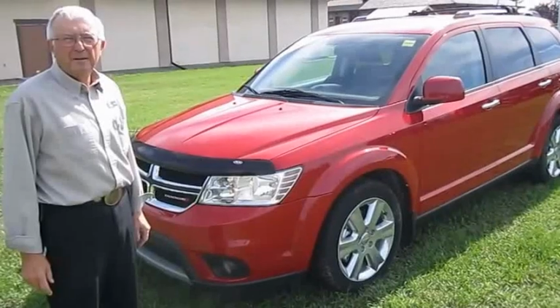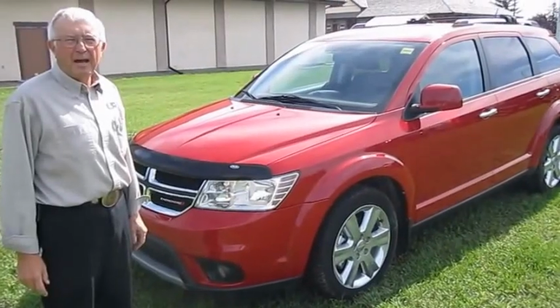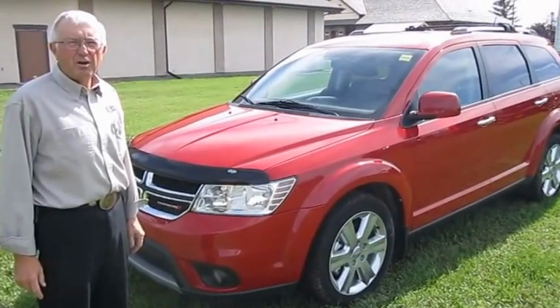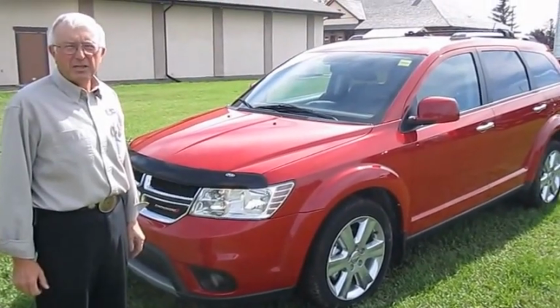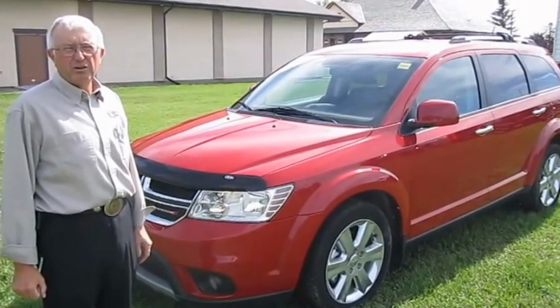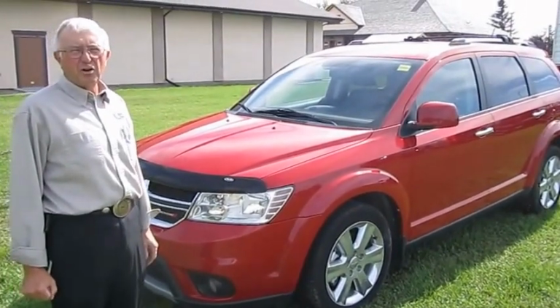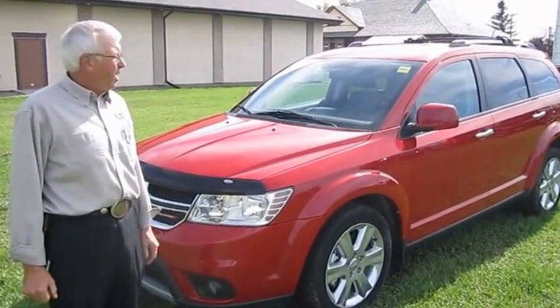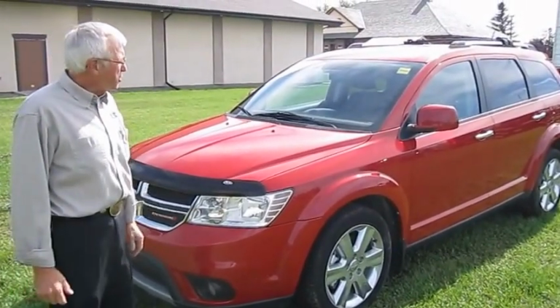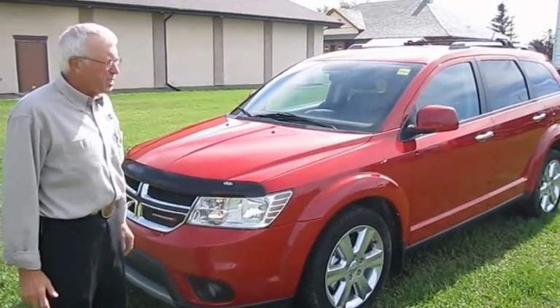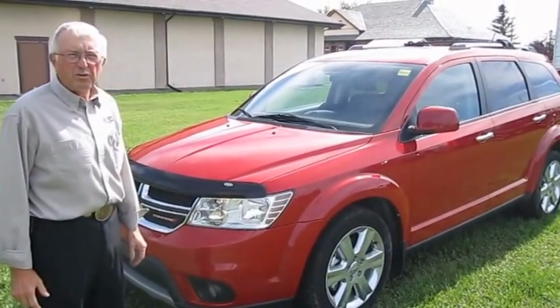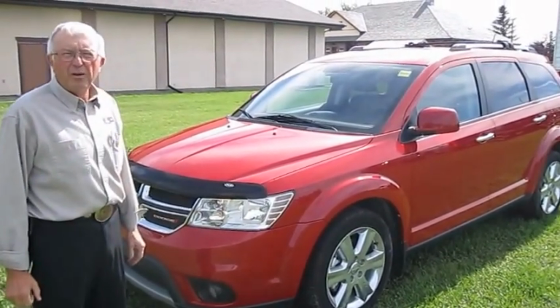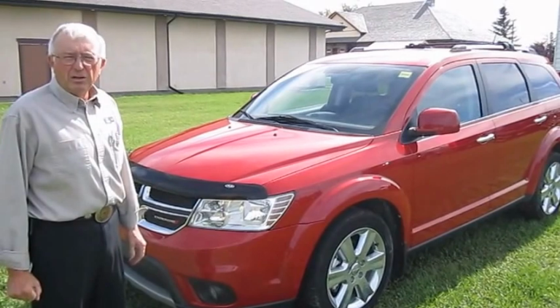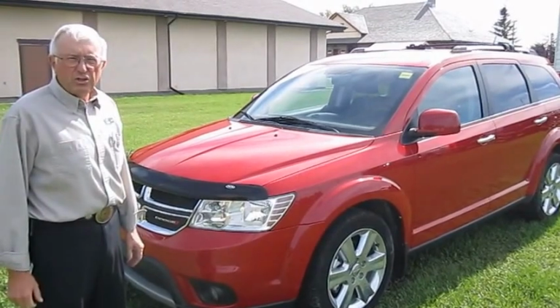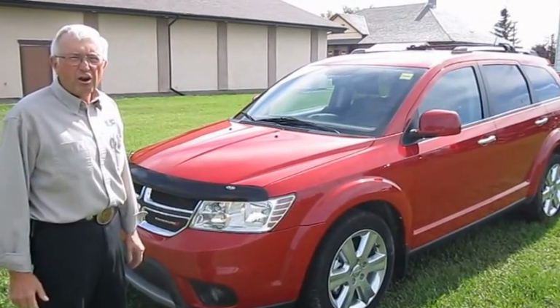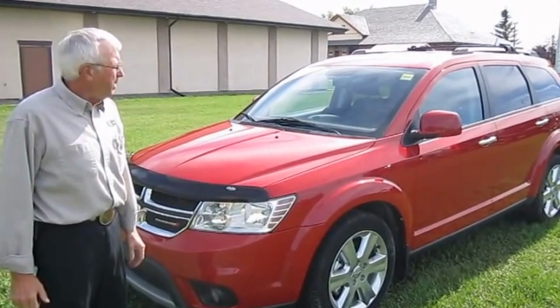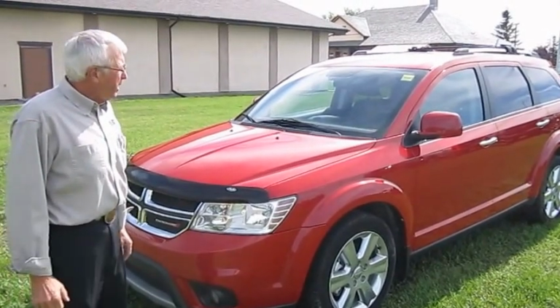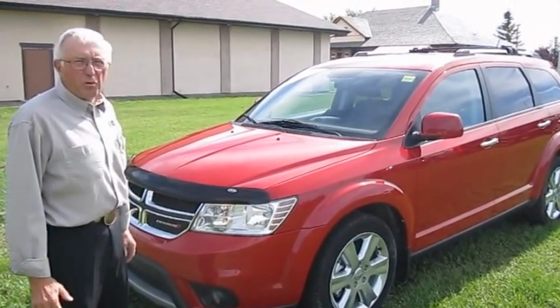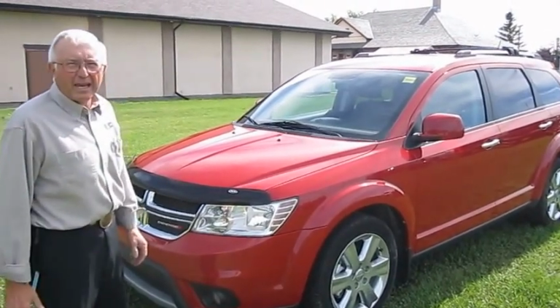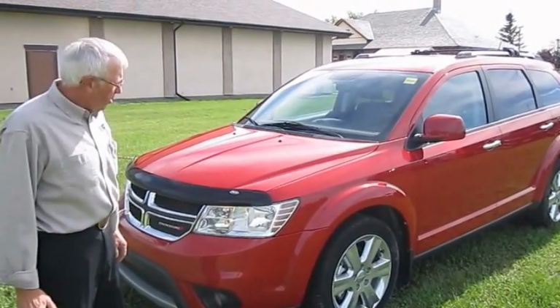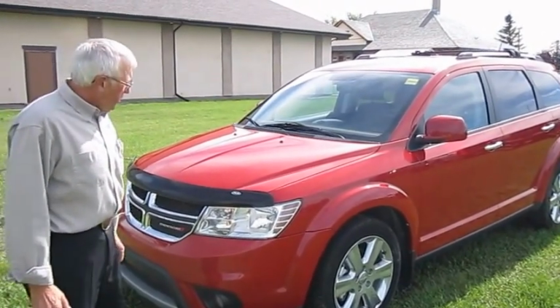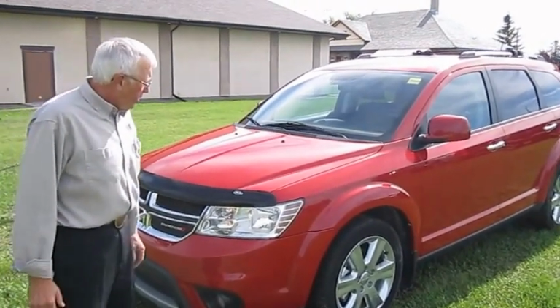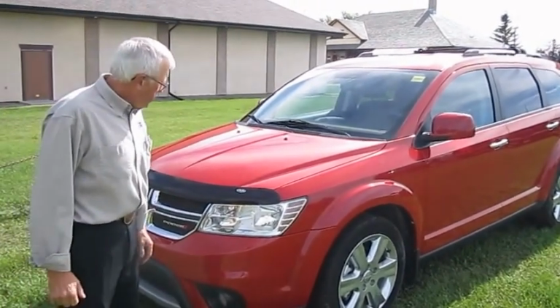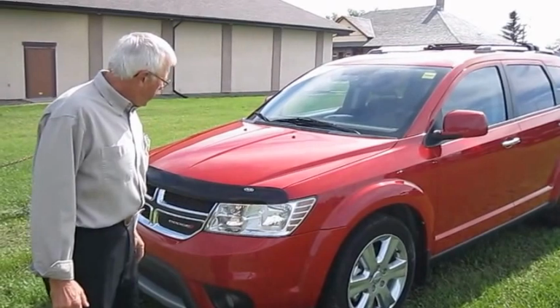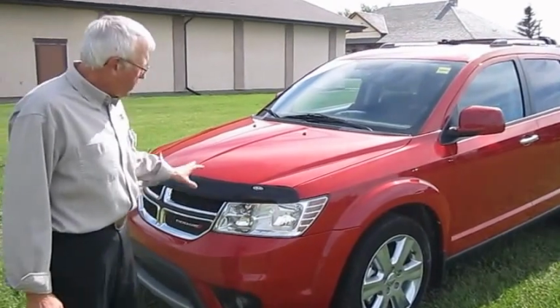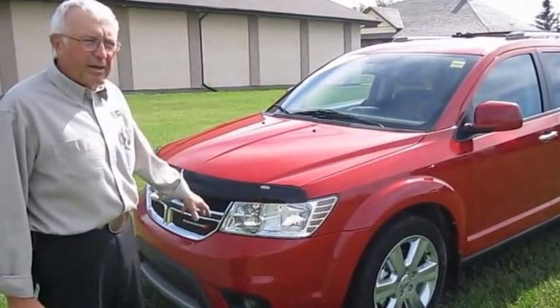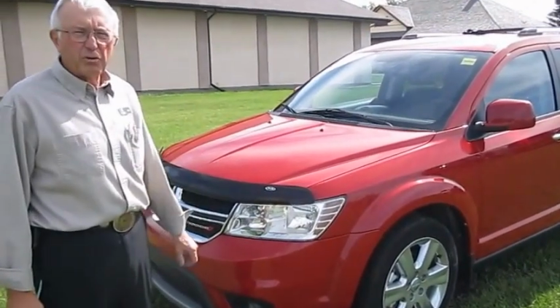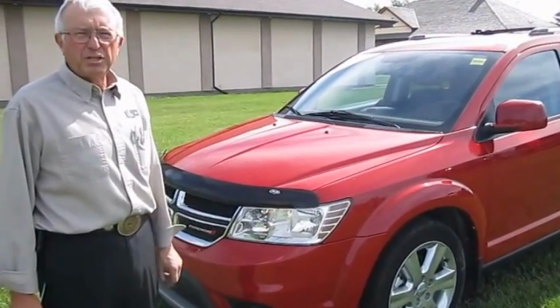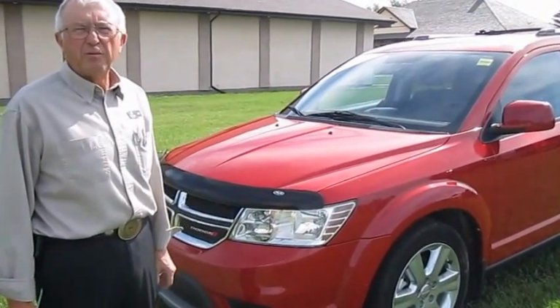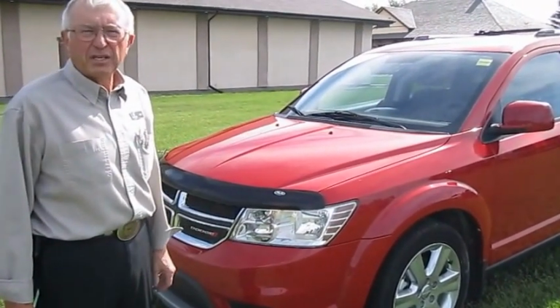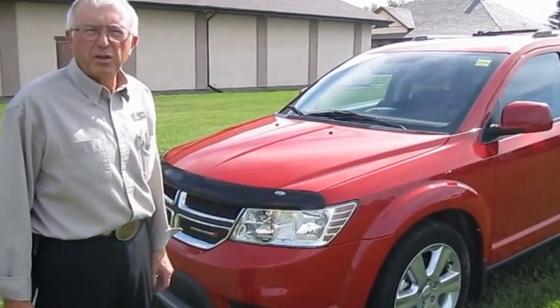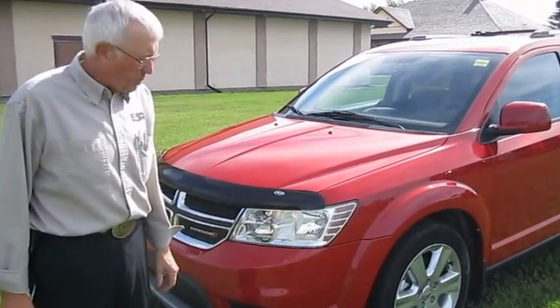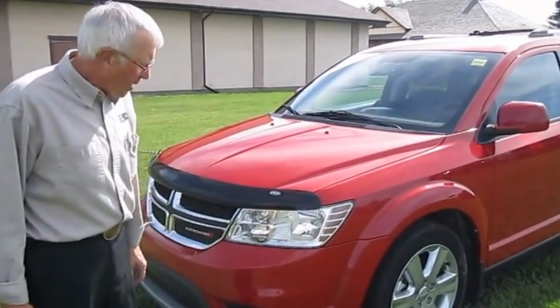Hi, I'm John from Legacy Dodge here in Claresholme. I'd like to show you this 2012 Dodge Journey RT. It's in the red line color. As you can see, it has a 3.6 liter V6 in it with a 6-speed automatic.